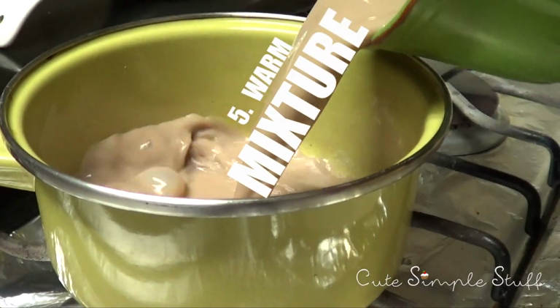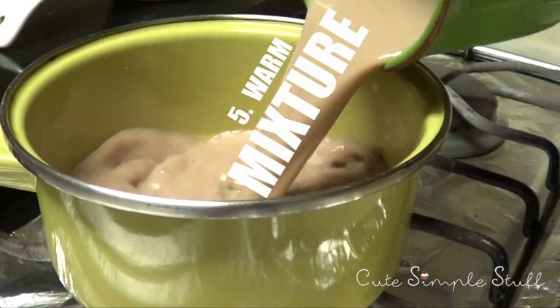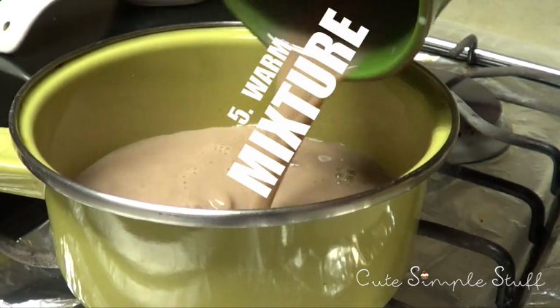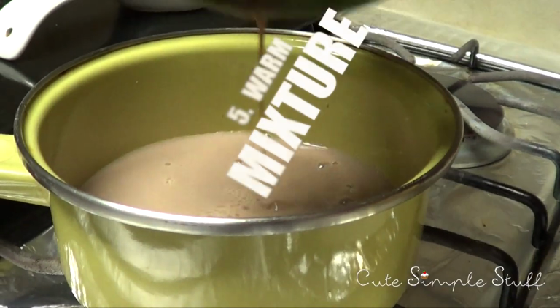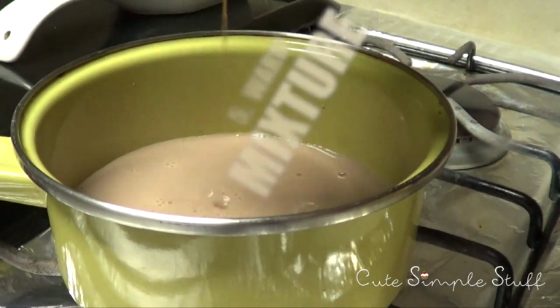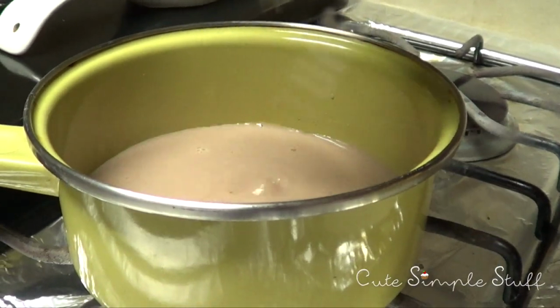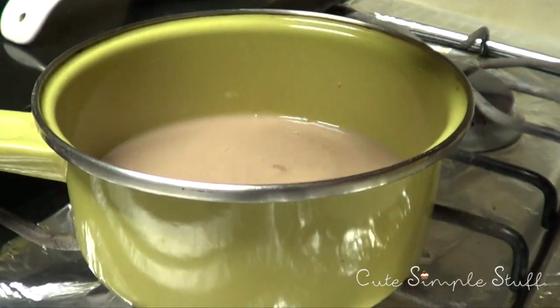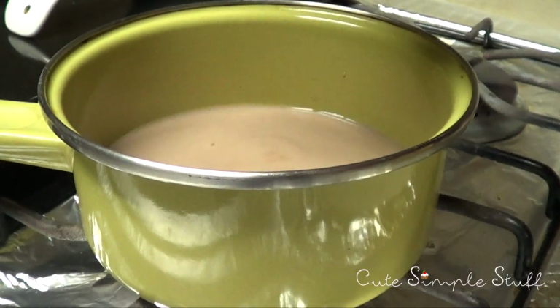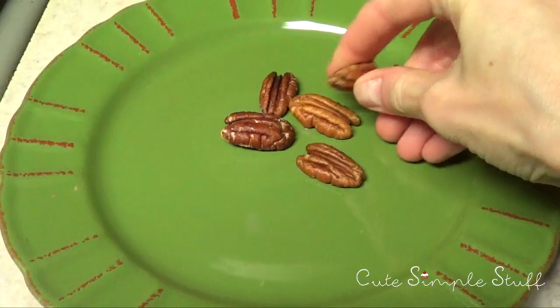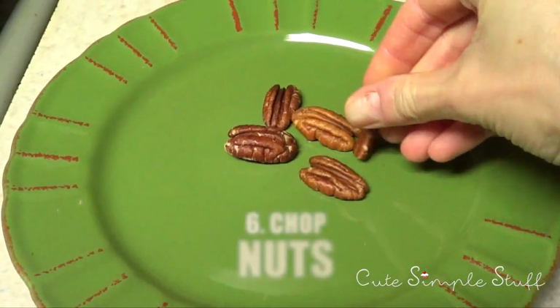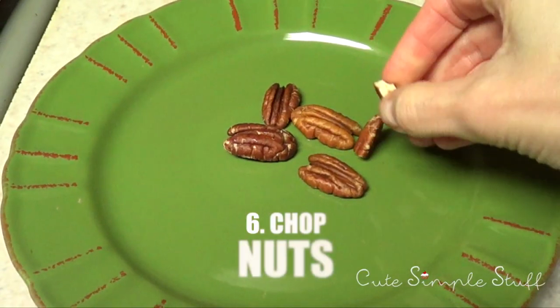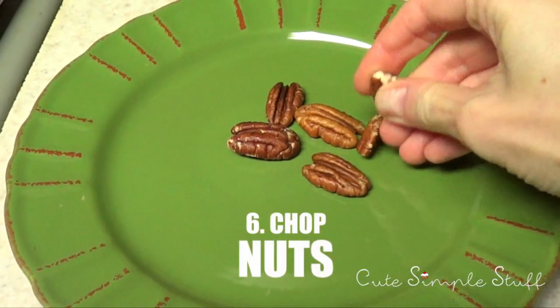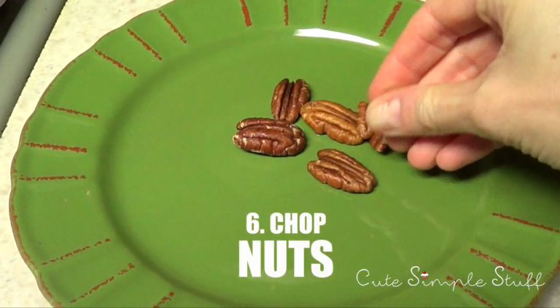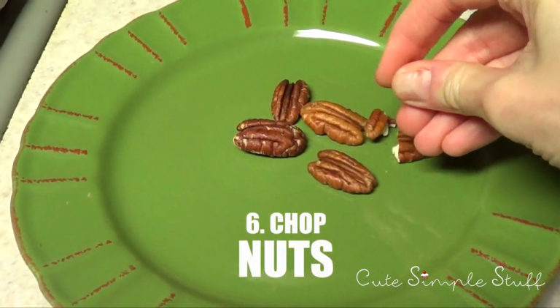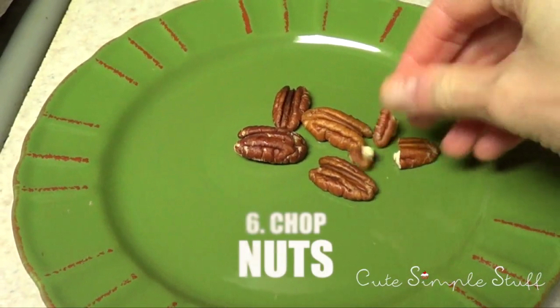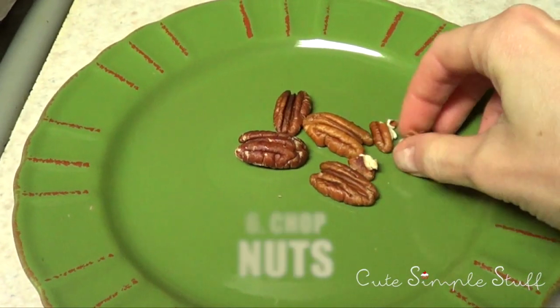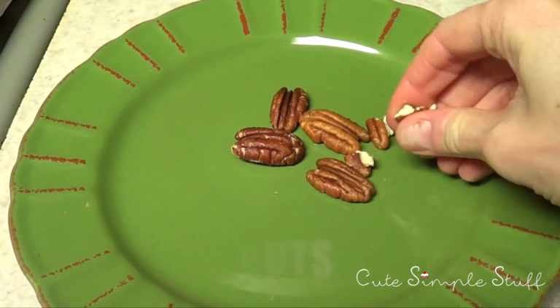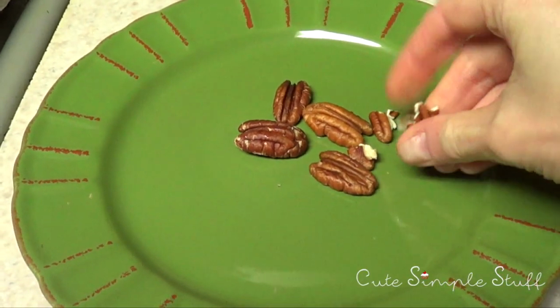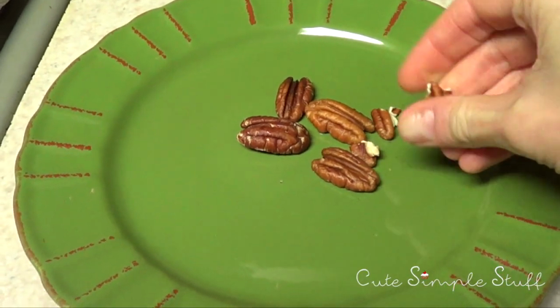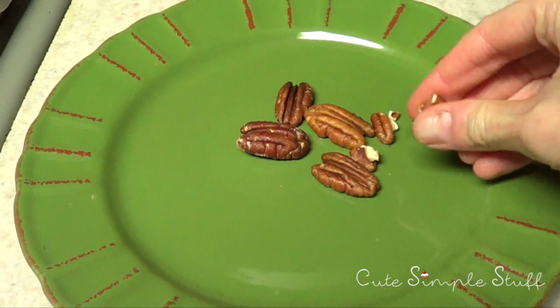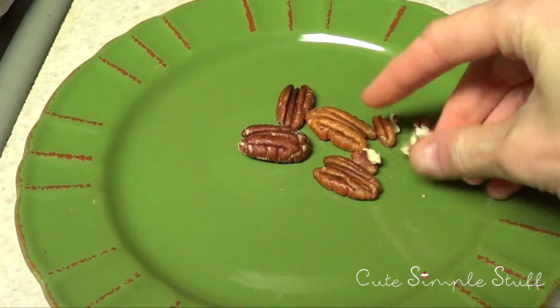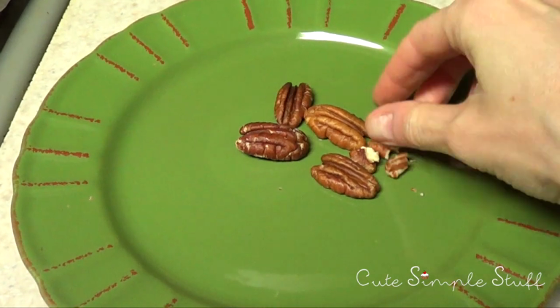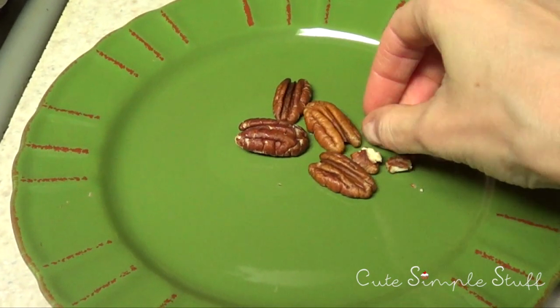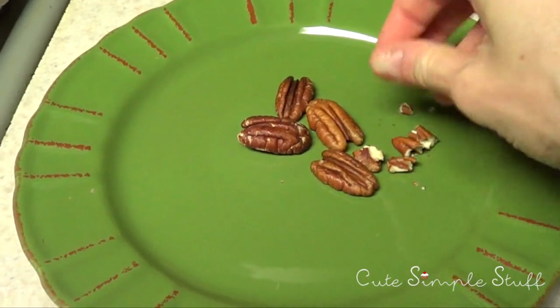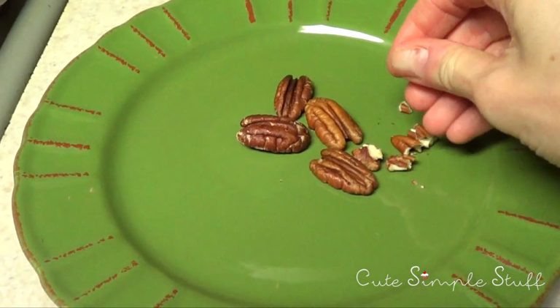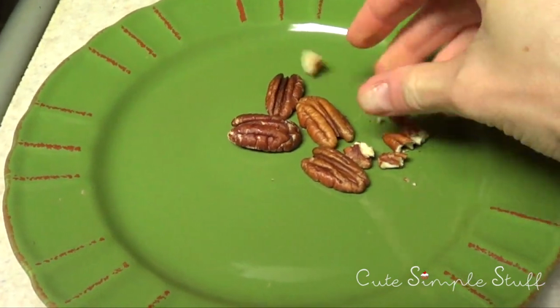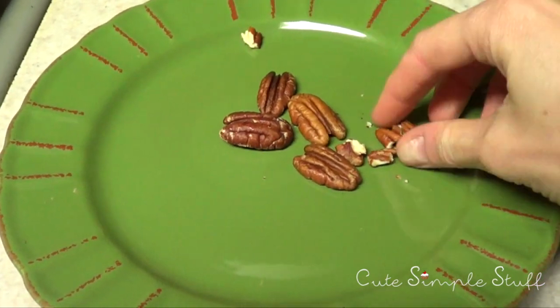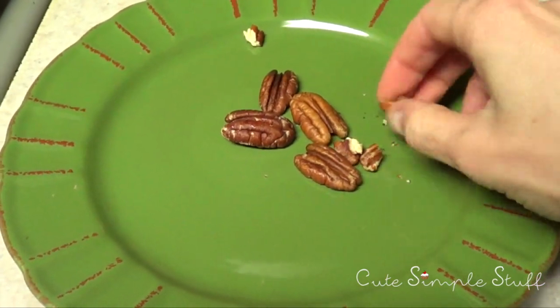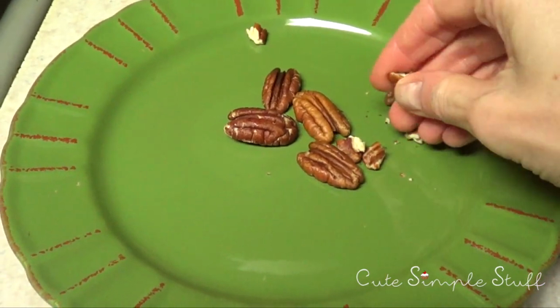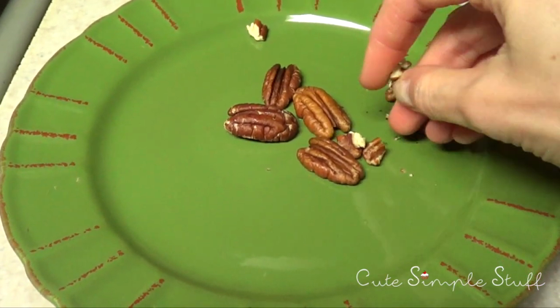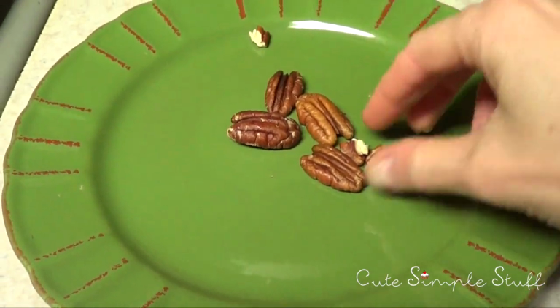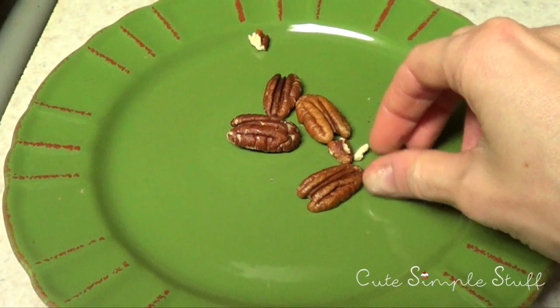And you guessed it, this is hot chocolate so we are going to put it on the stove. You can use your microwave as well, but there is really this cozy feeling when you are making hot chocolate at home and using the stove. But if you prefer, you can always use your microwave — it's up to you.